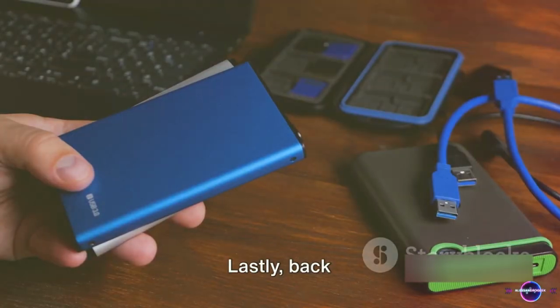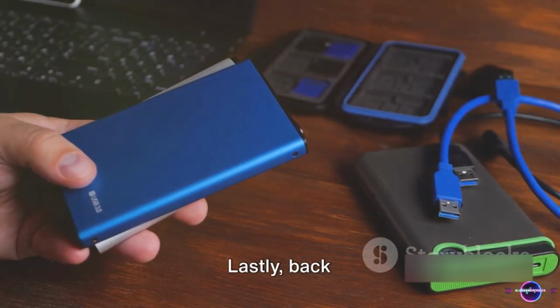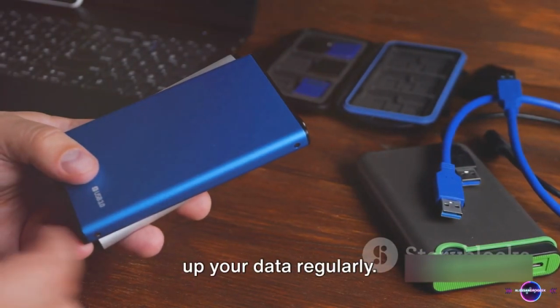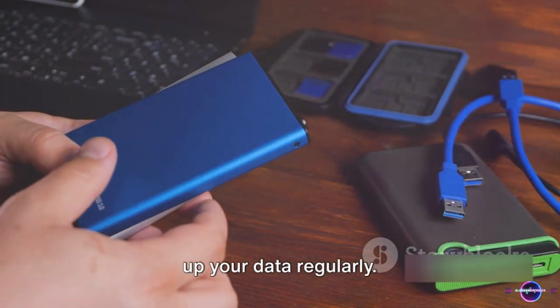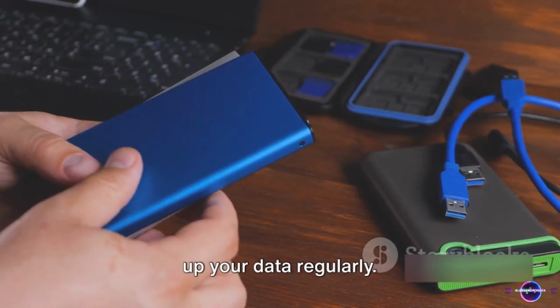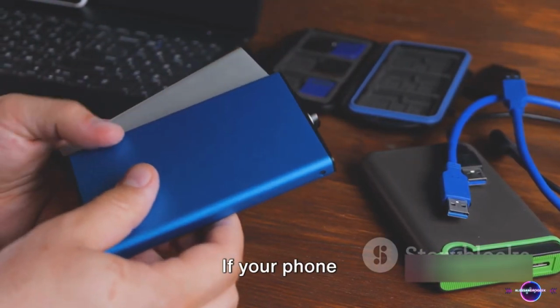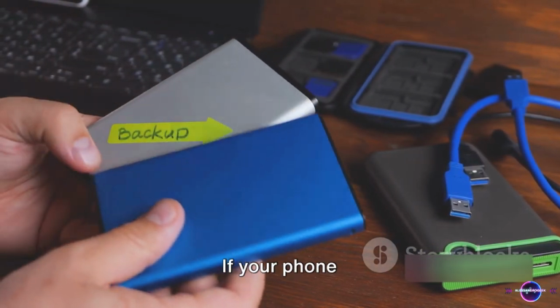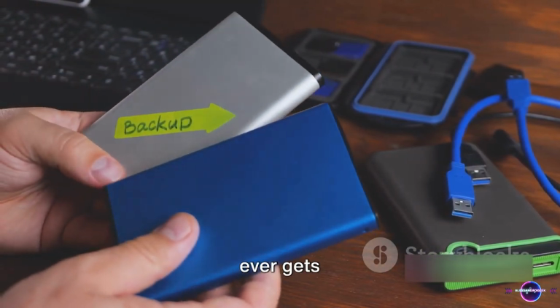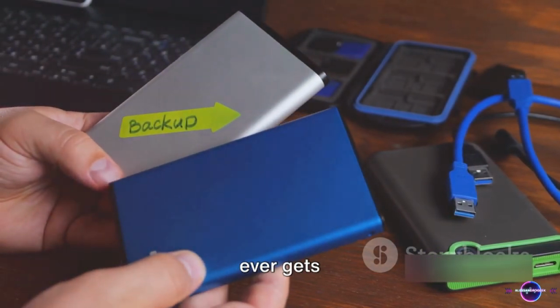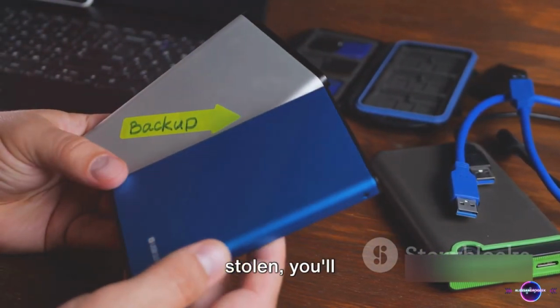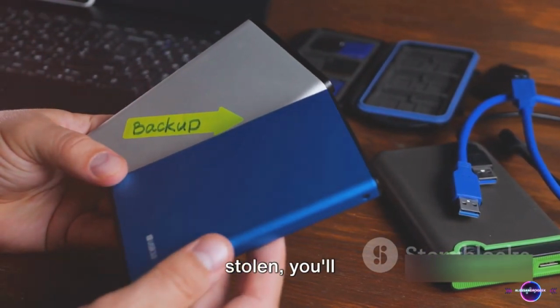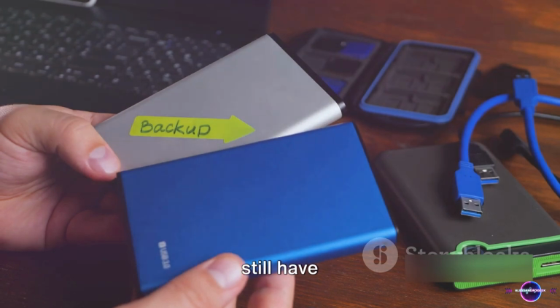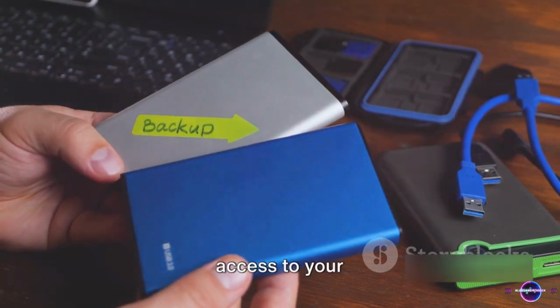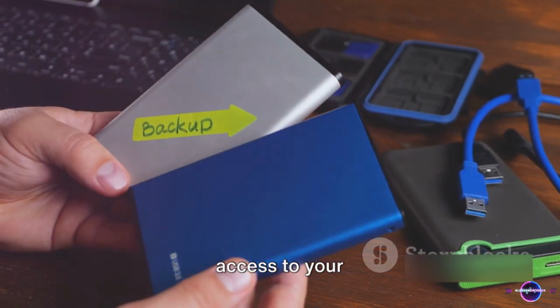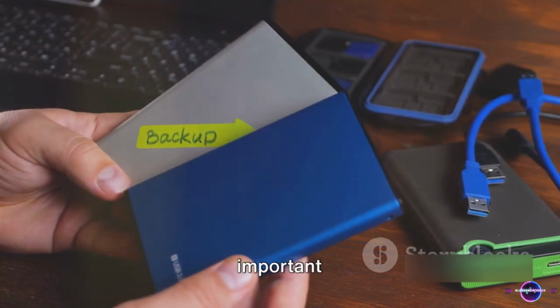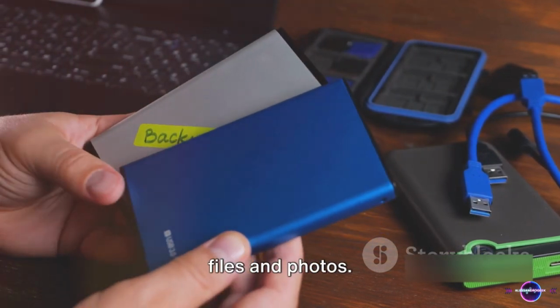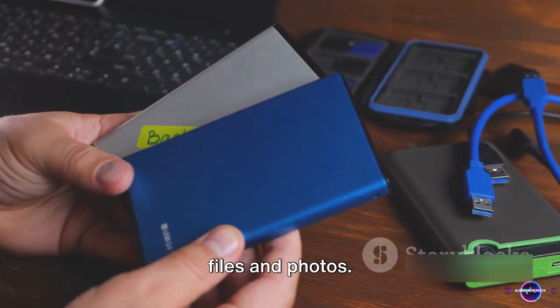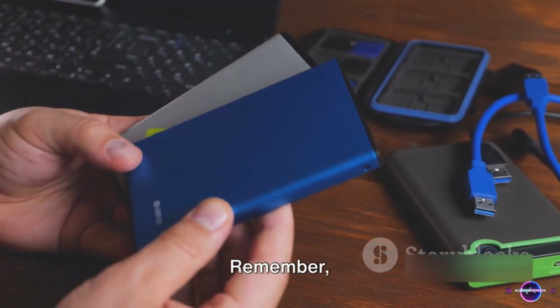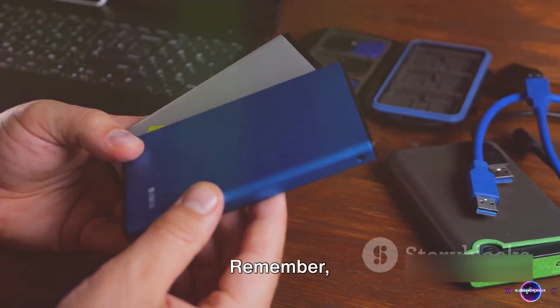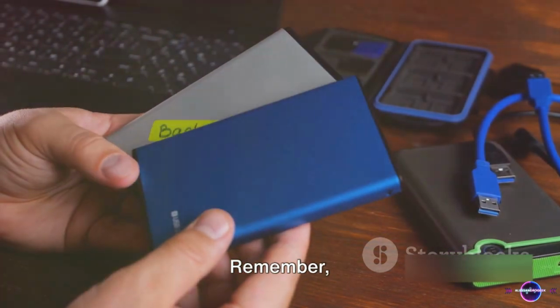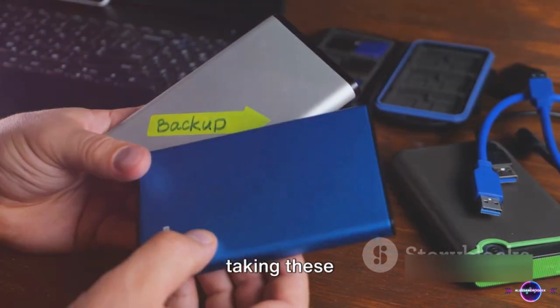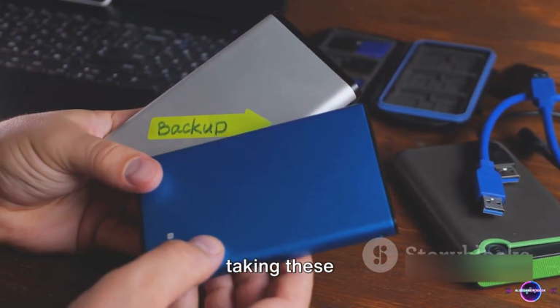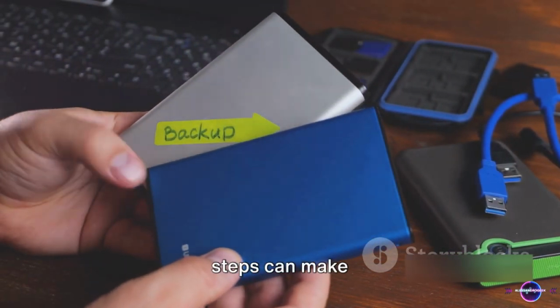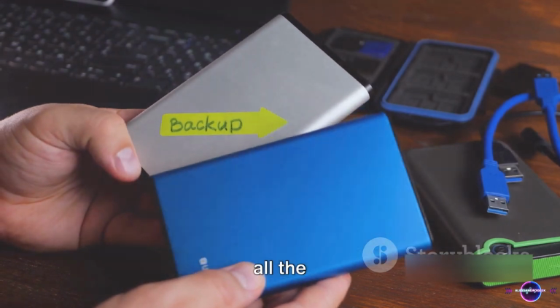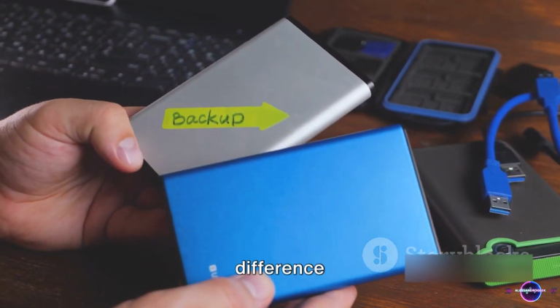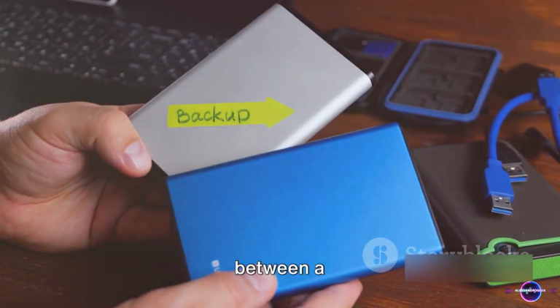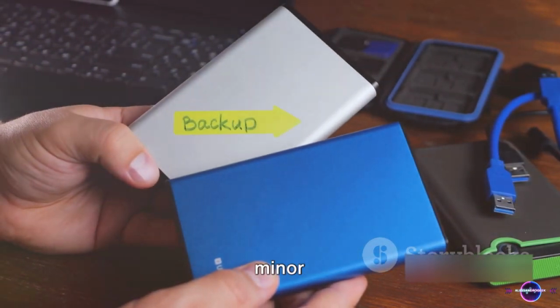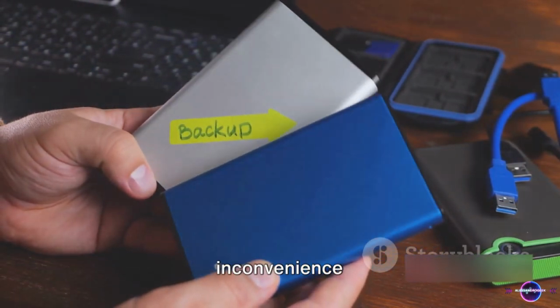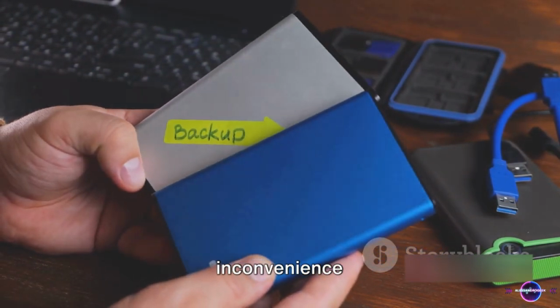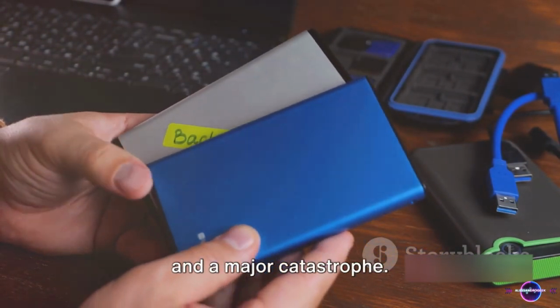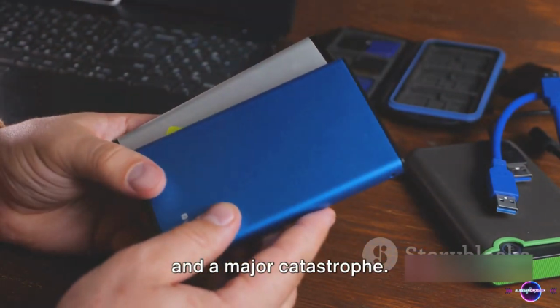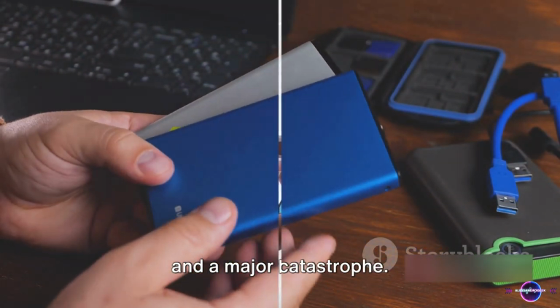Lastly, backup your data regularly. If your phone ever gets stolen, you'll still have access to your important files and photos. Remember, taking these steps can make all the difference between a minor inconvenience and a major catastrophe.